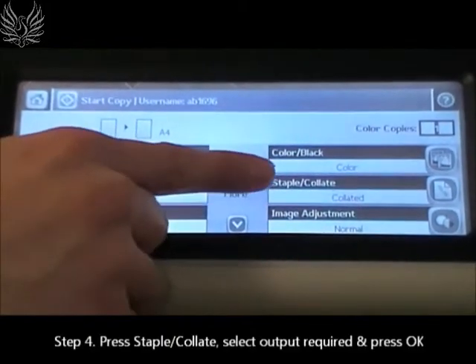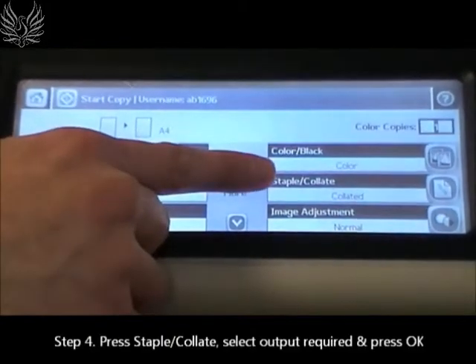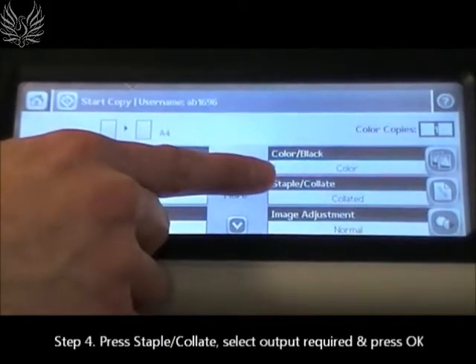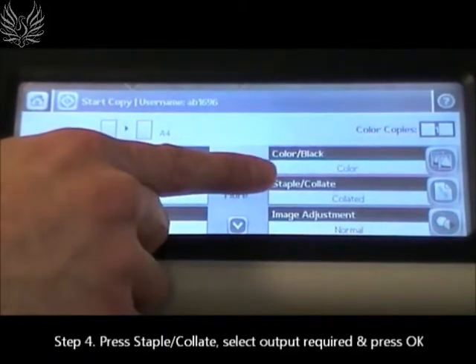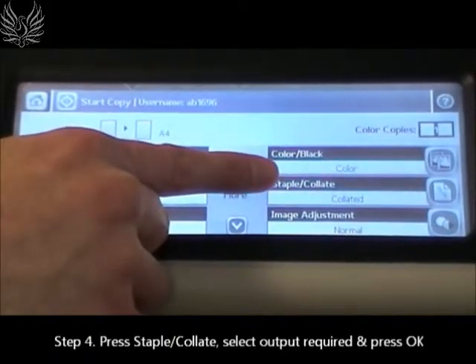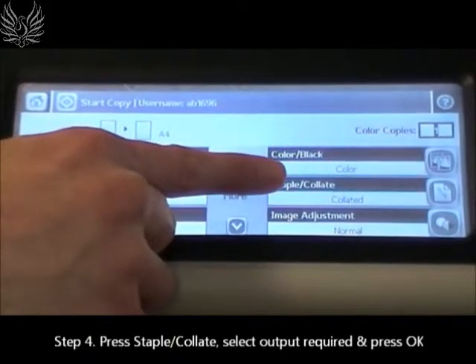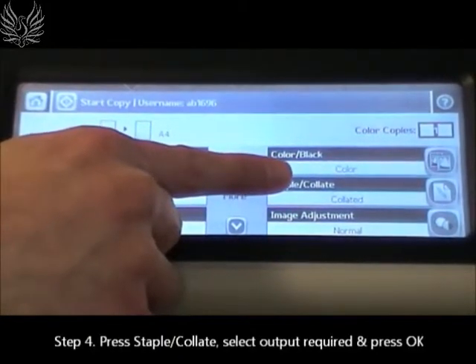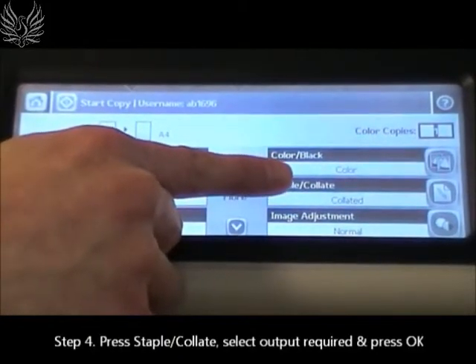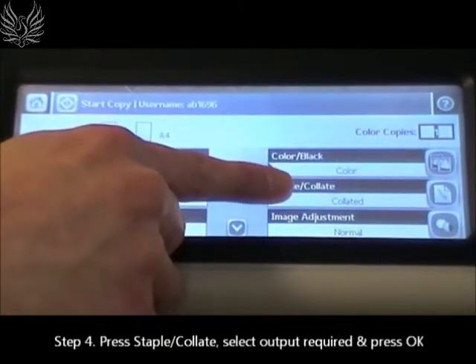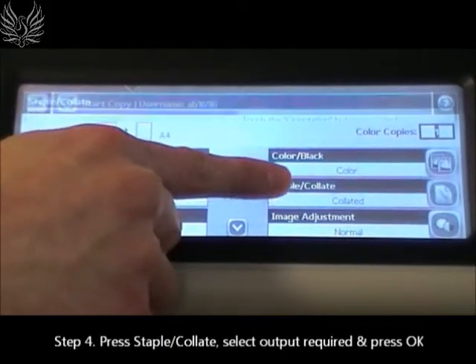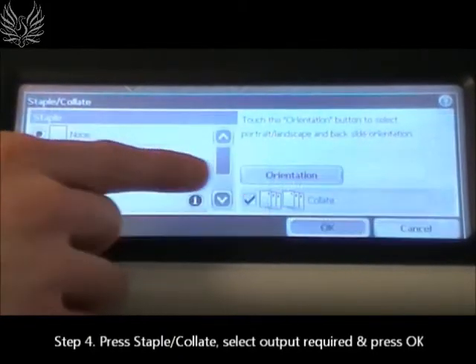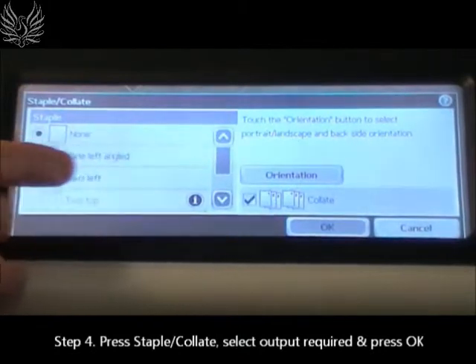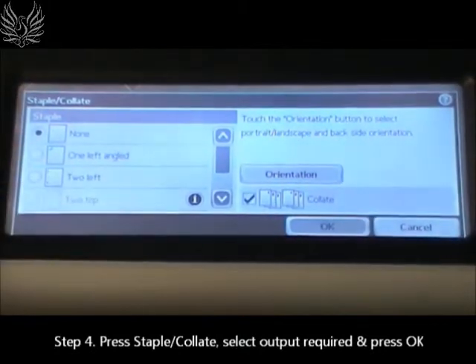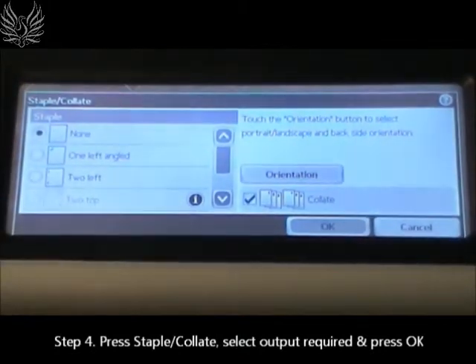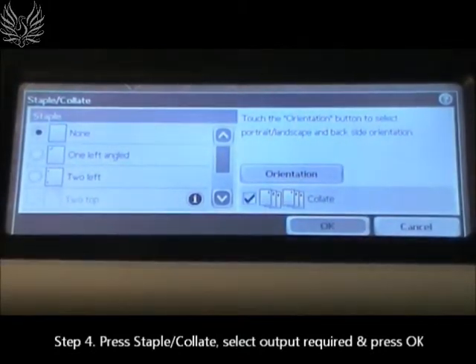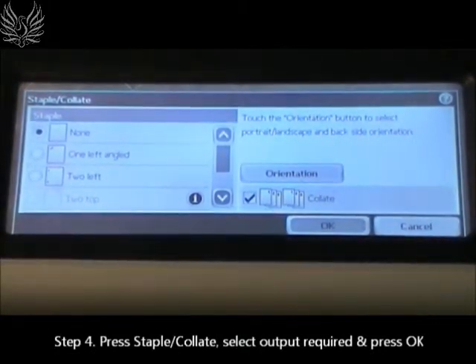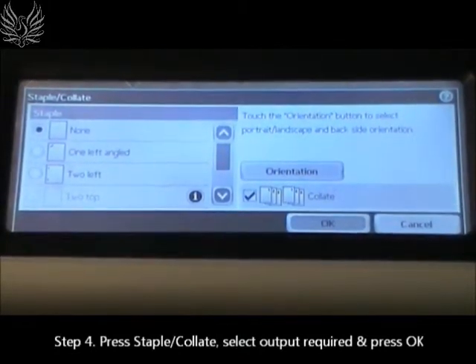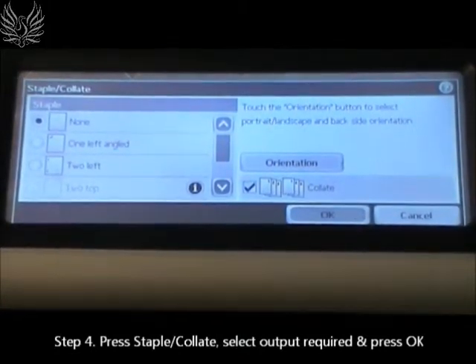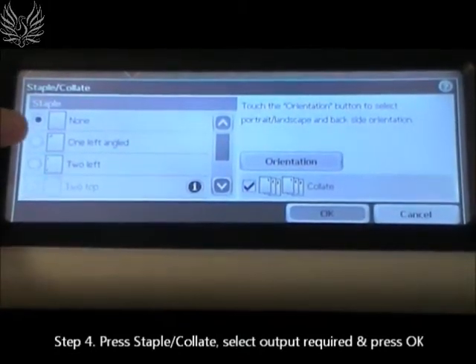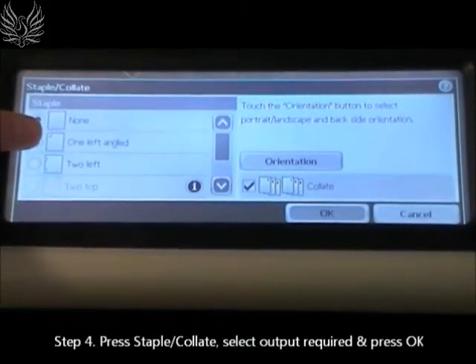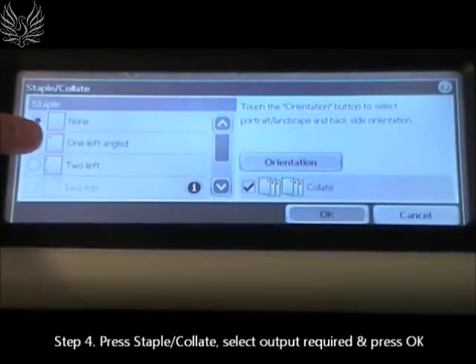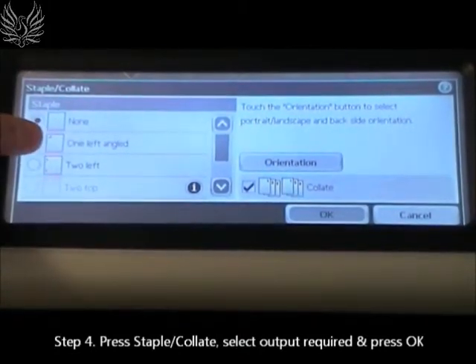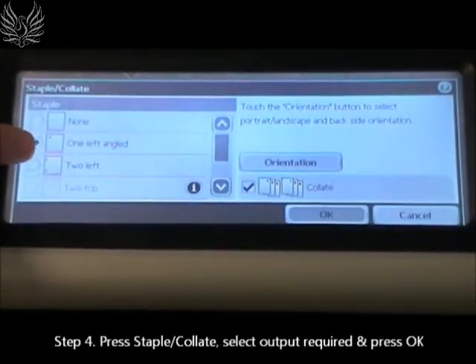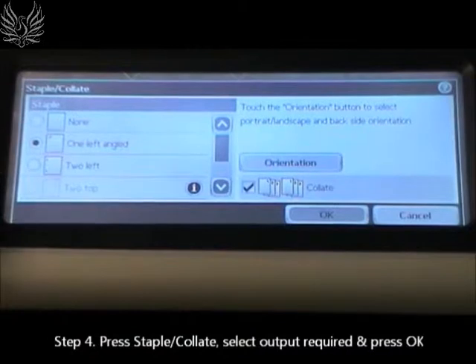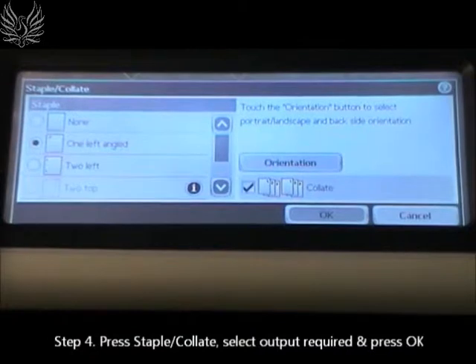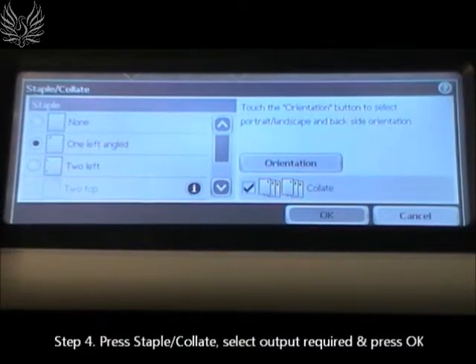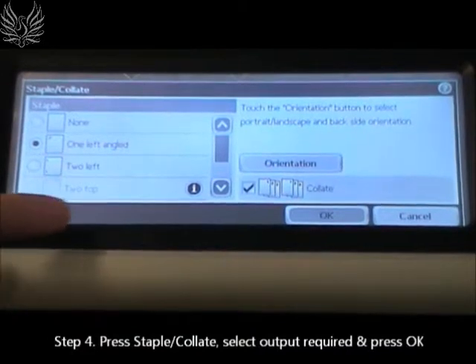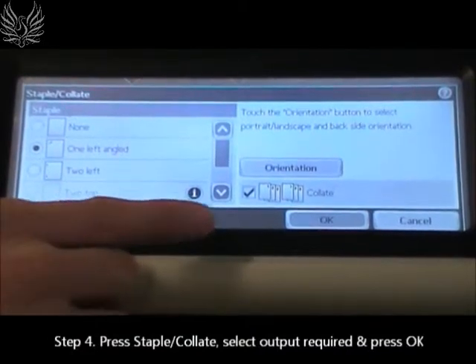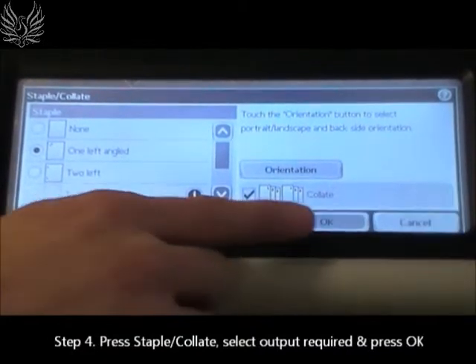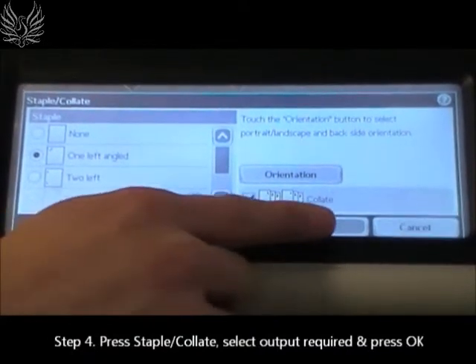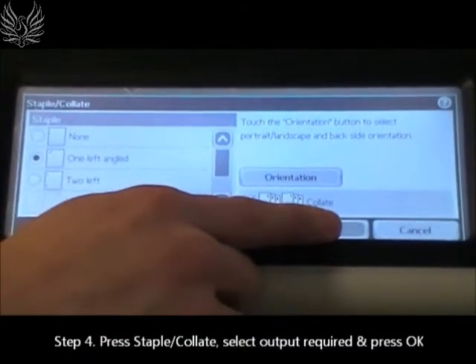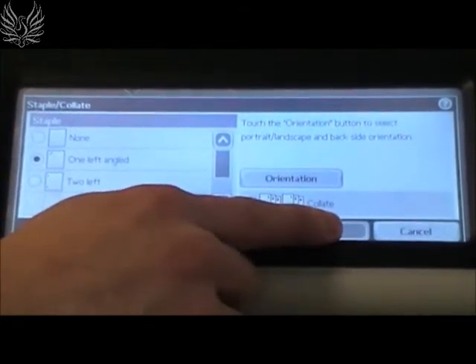If you would like the photocopied document to be stapled, press staple or collate on the touch screen. Select the desired staple output and press OK.